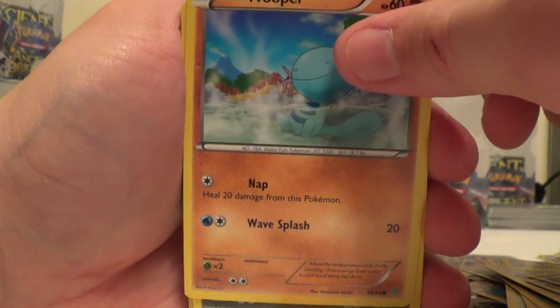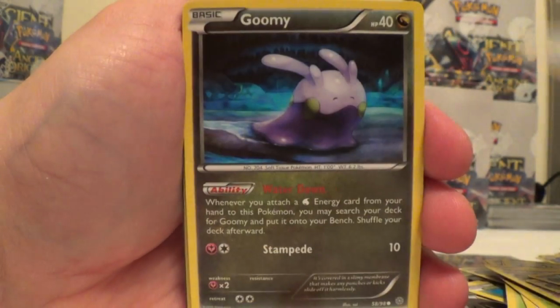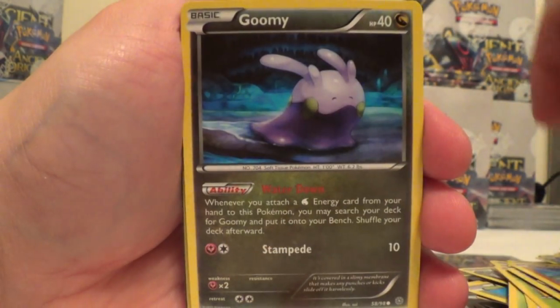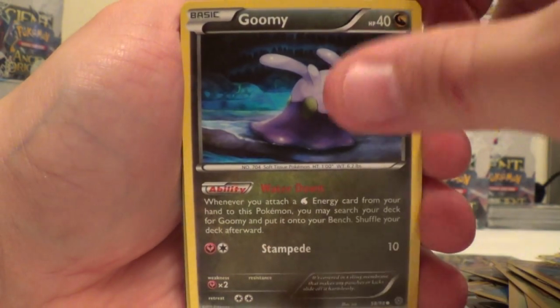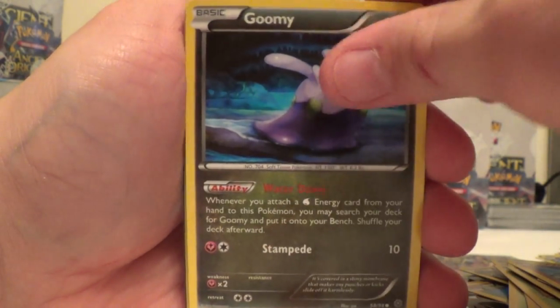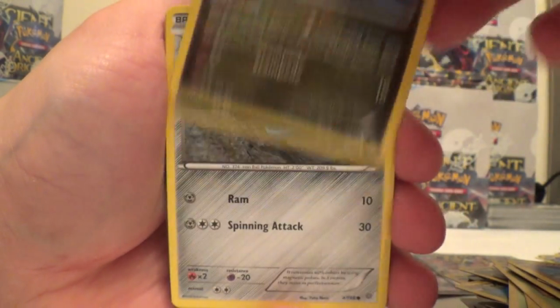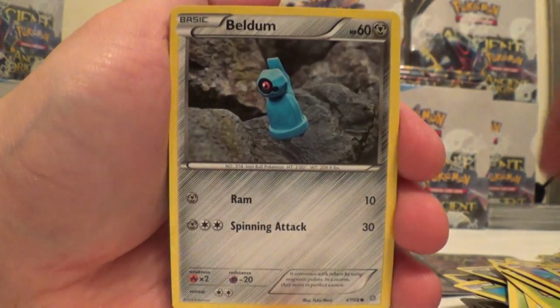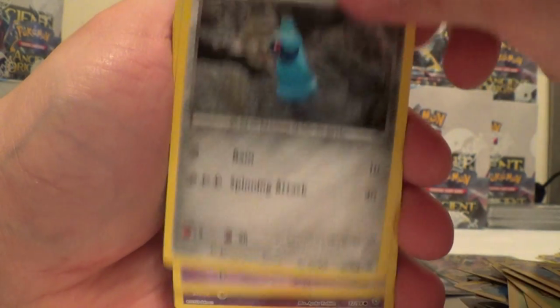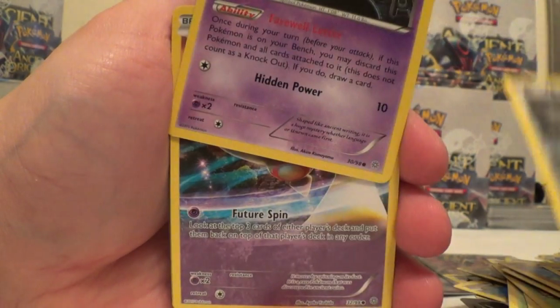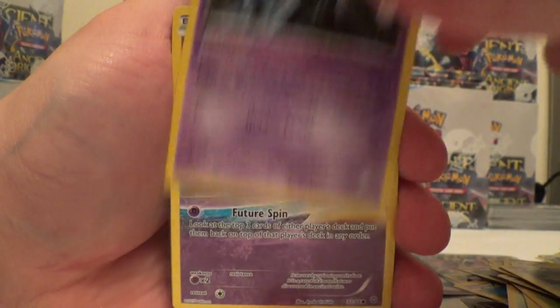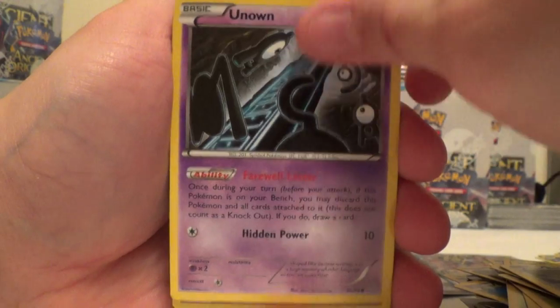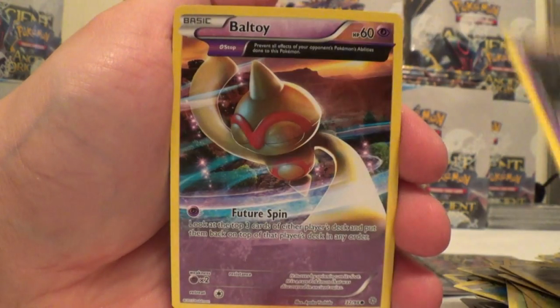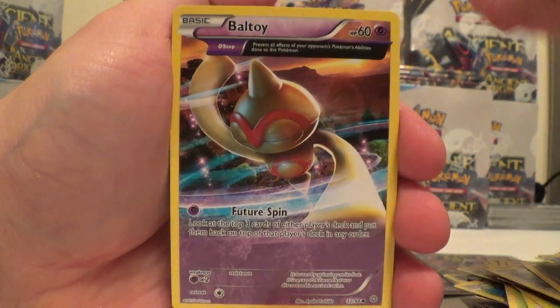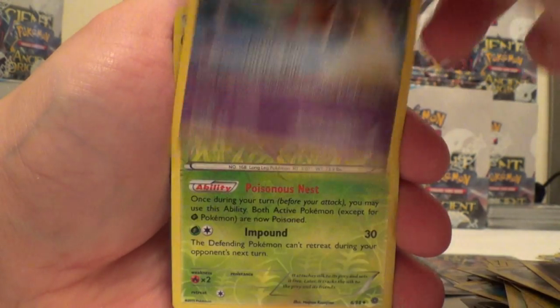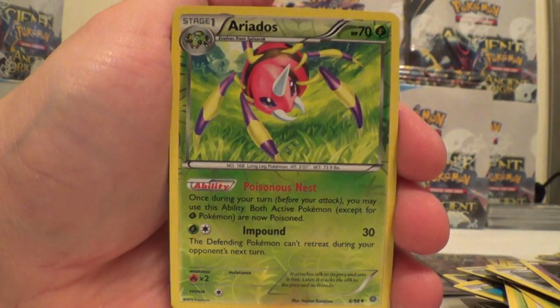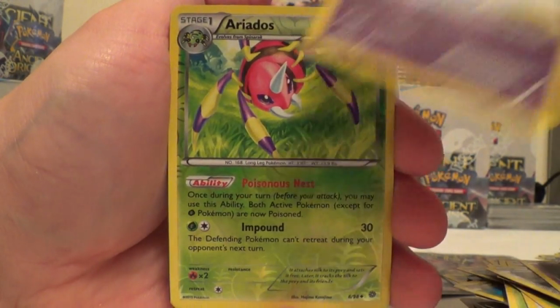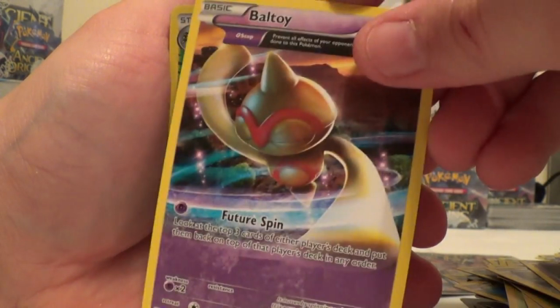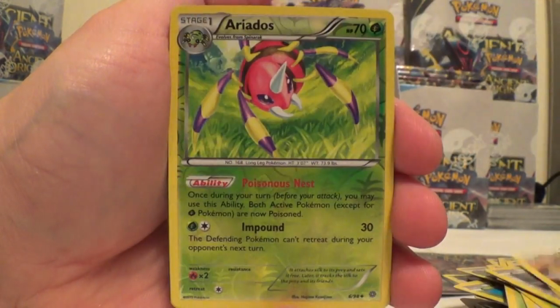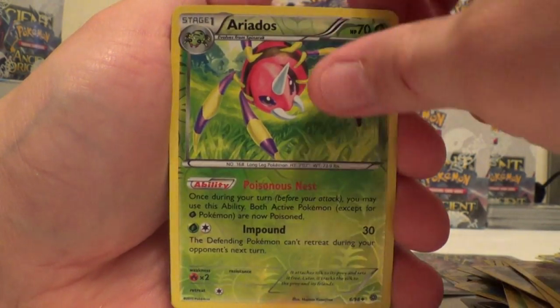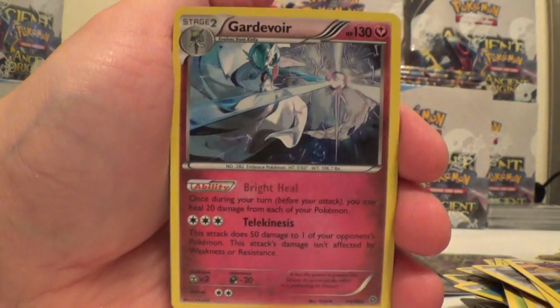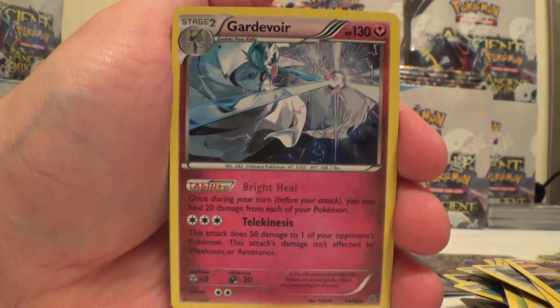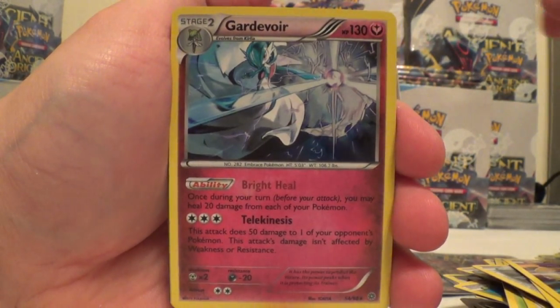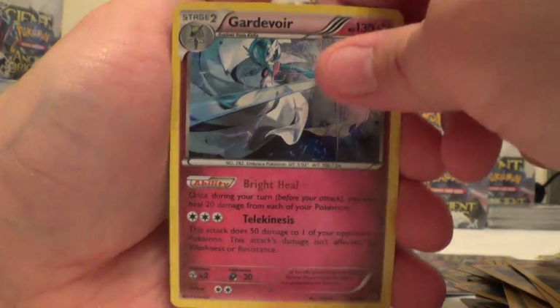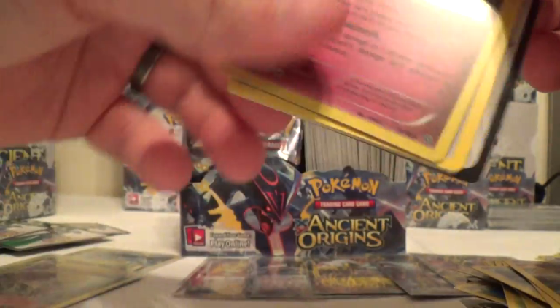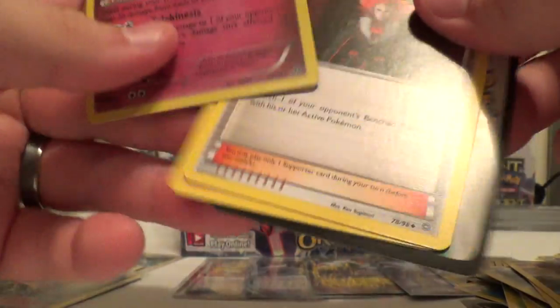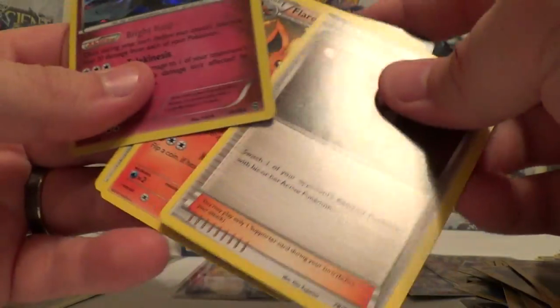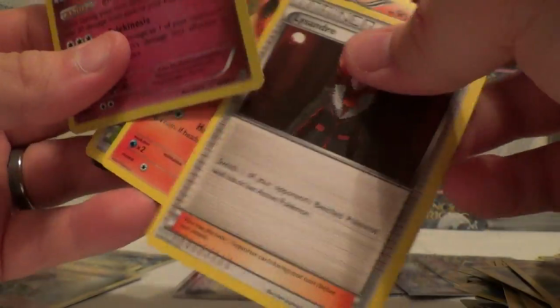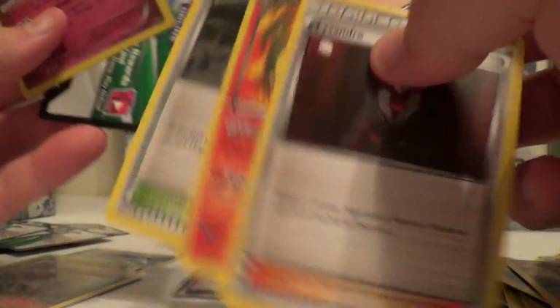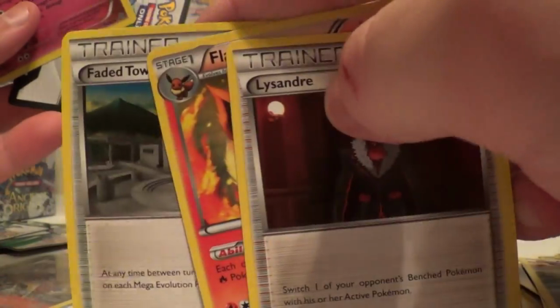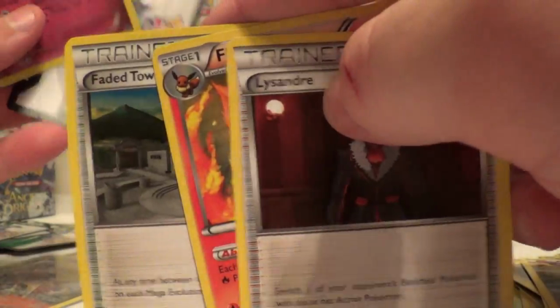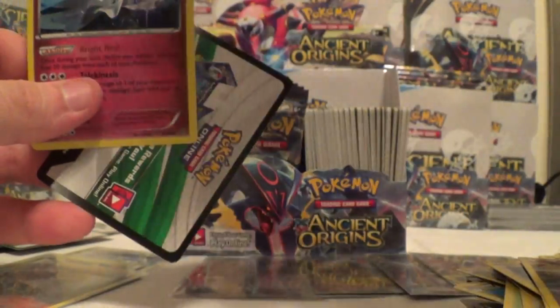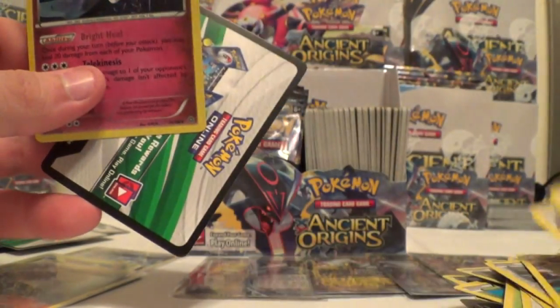Wooper, Gumi, Beldum, Unknown, Regular Baltoy, Reverse Aerodactyl, and Garden of War Hollow. Lysander, Claydol, and Faded Town.